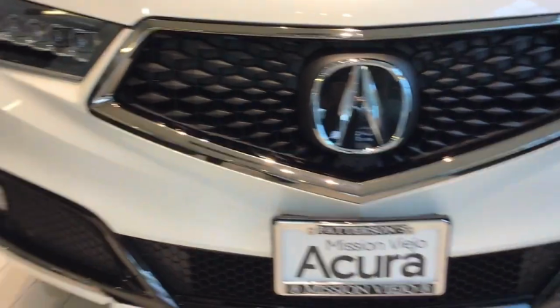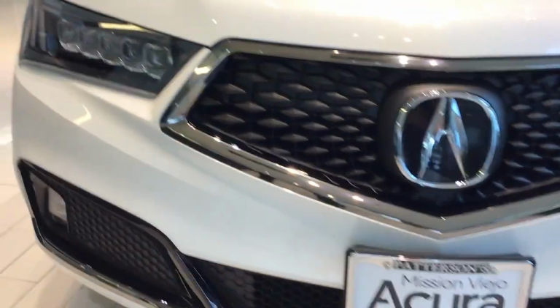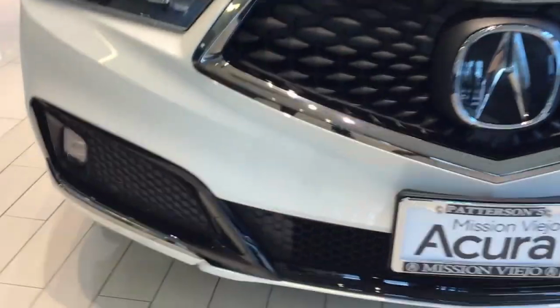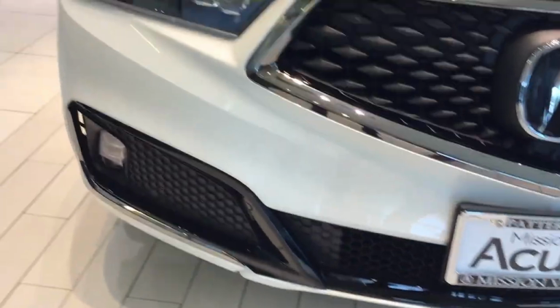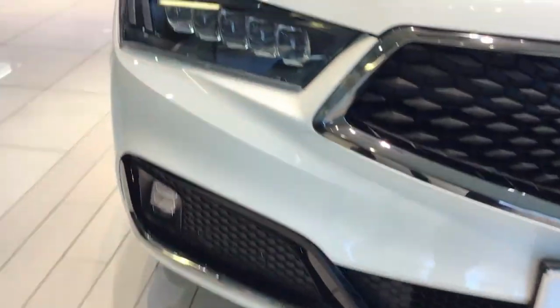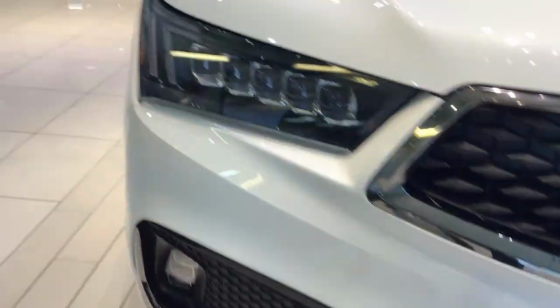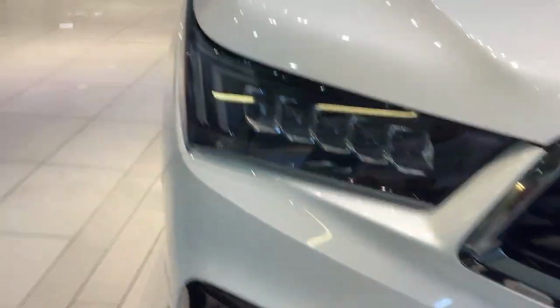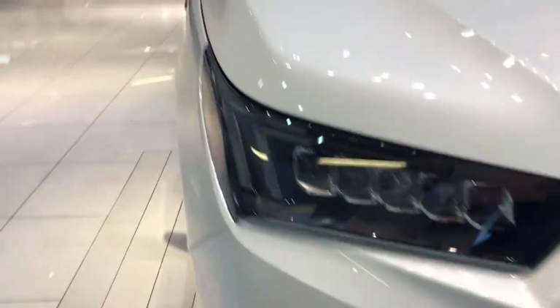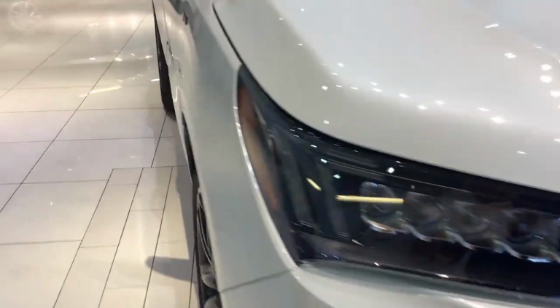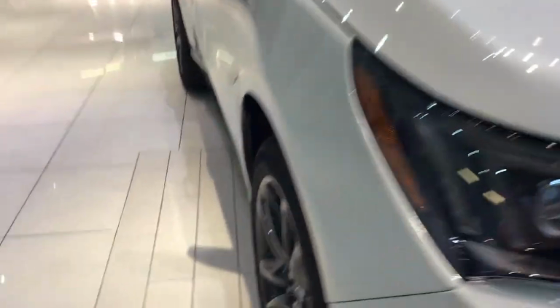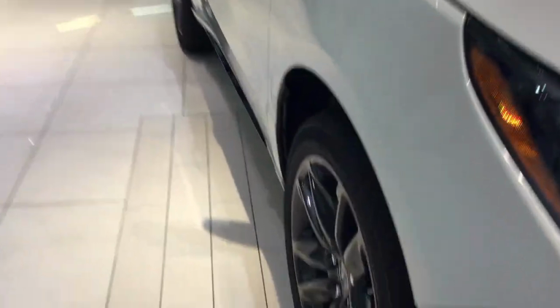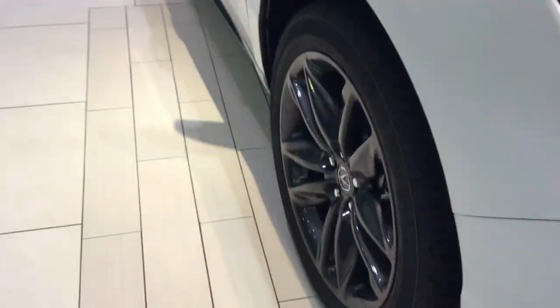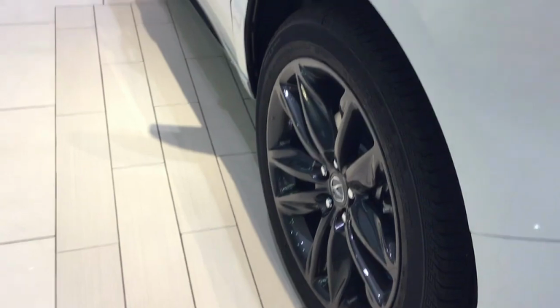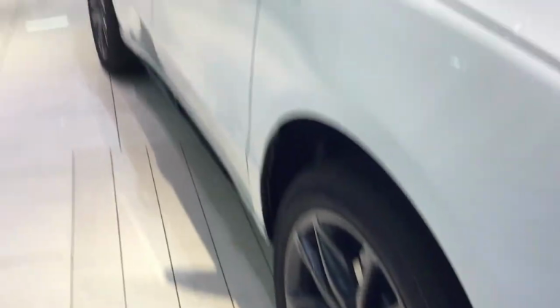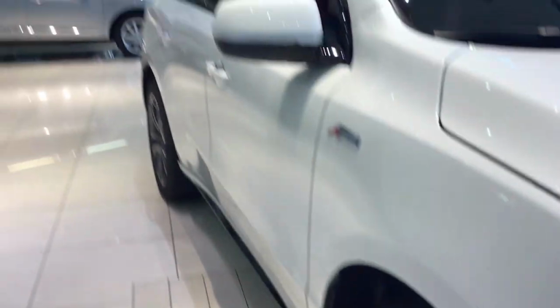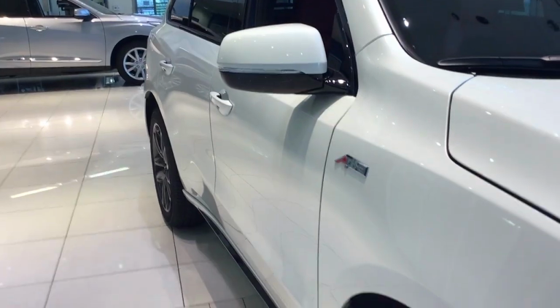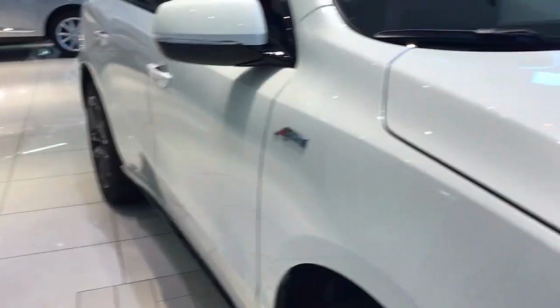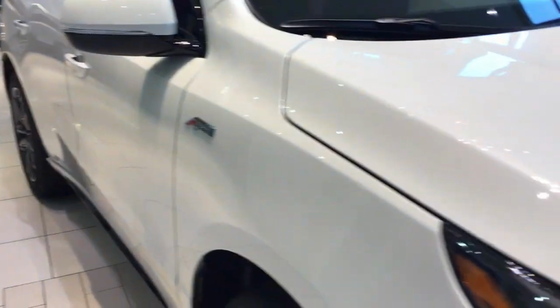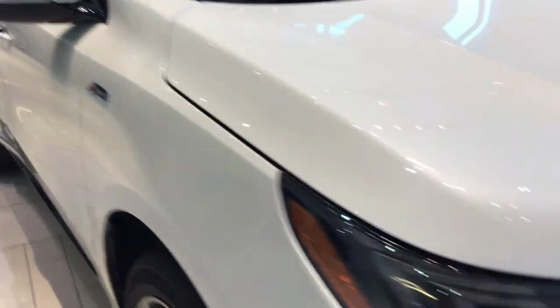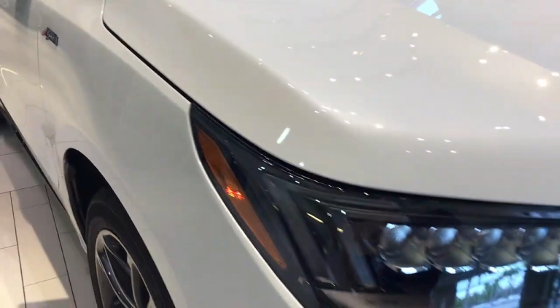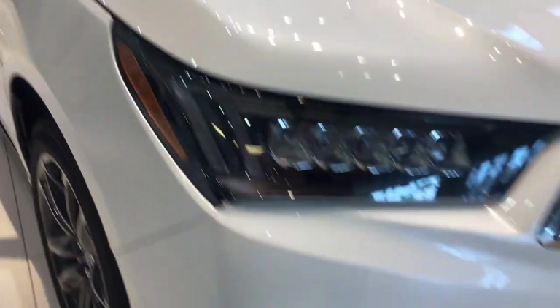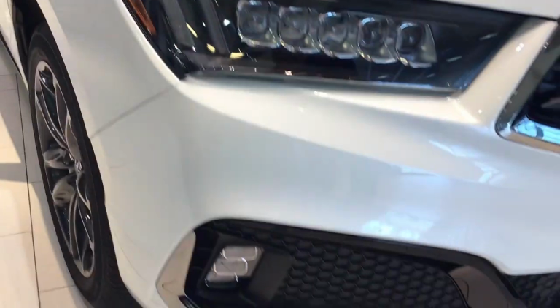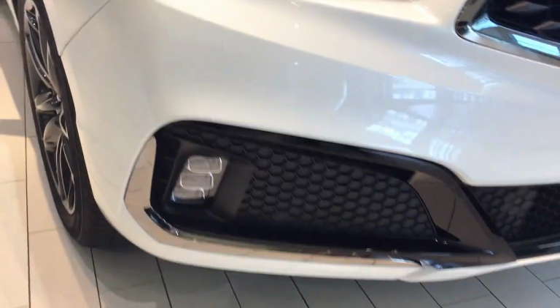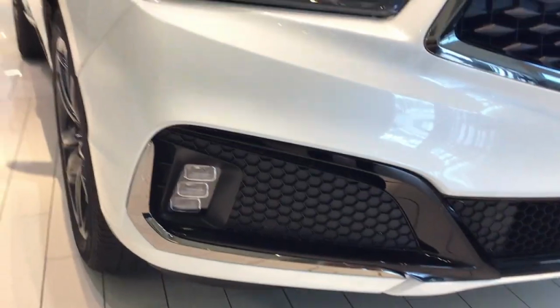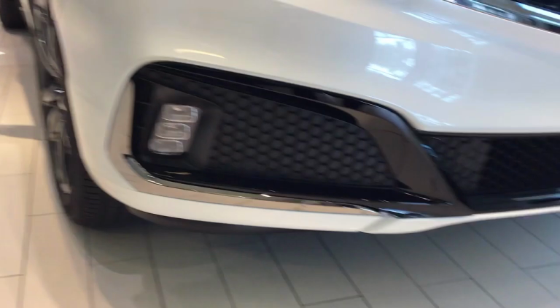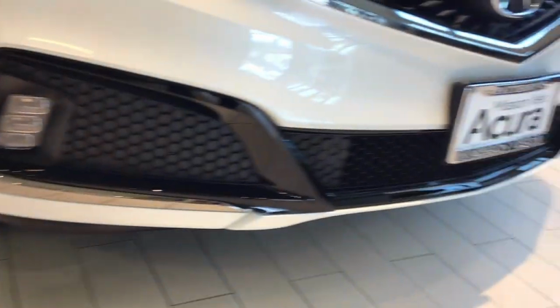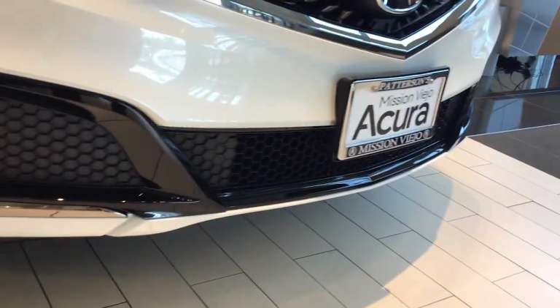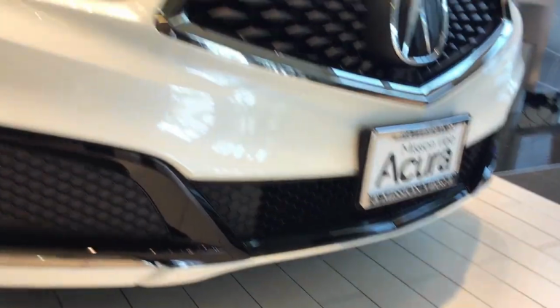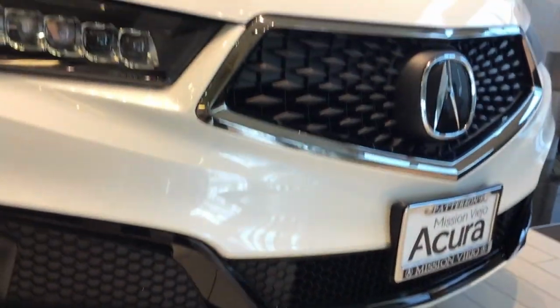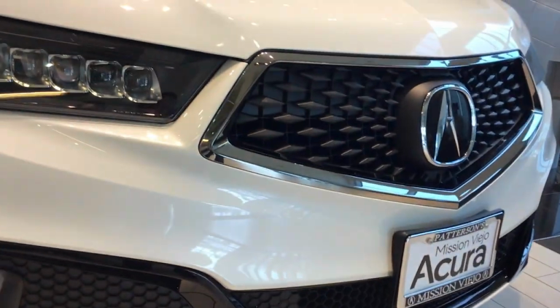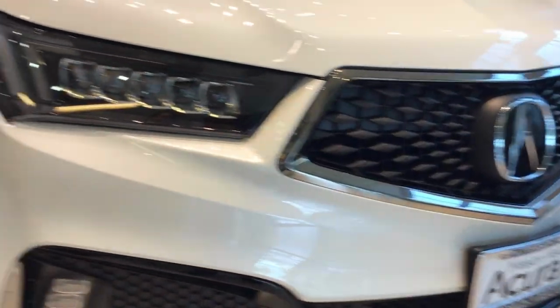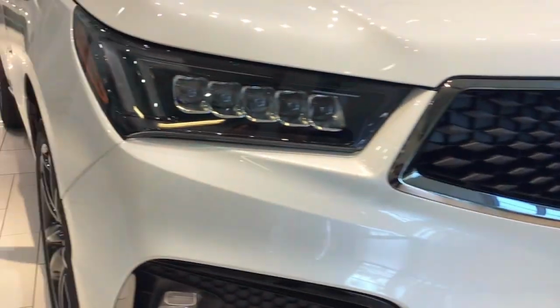As I move from the front grille, we have 20-inch shark gray wheels, gloss black trimmed accent, and dark chrome jewel-eye LED headlights.